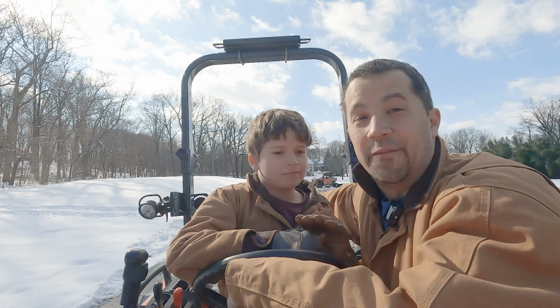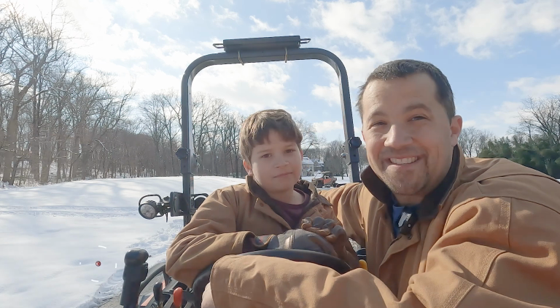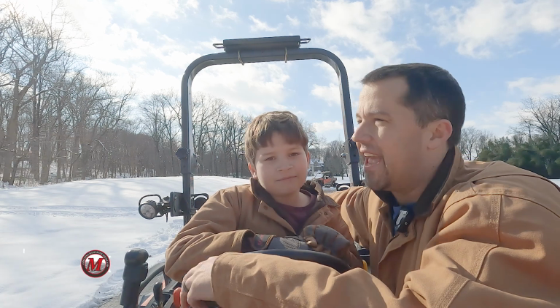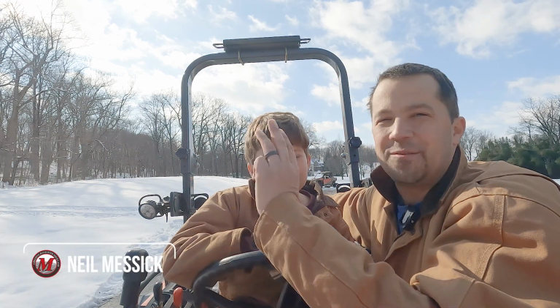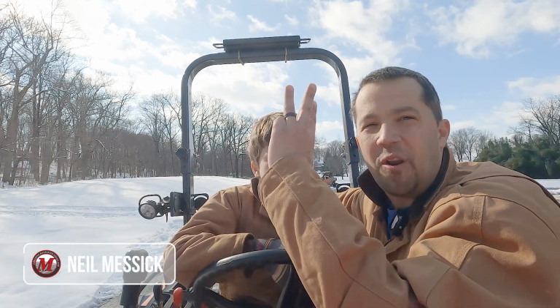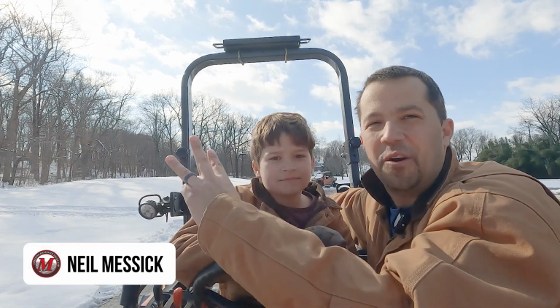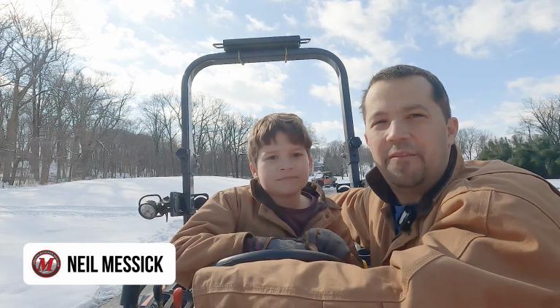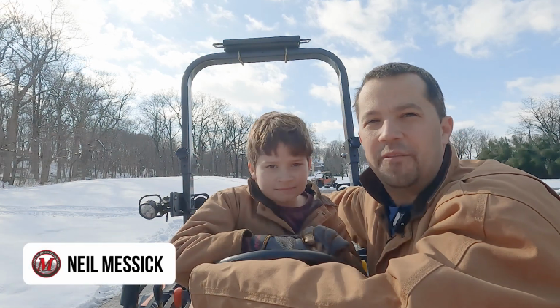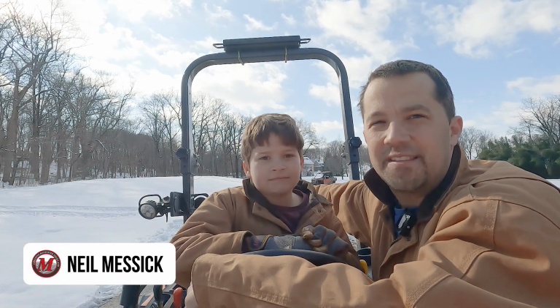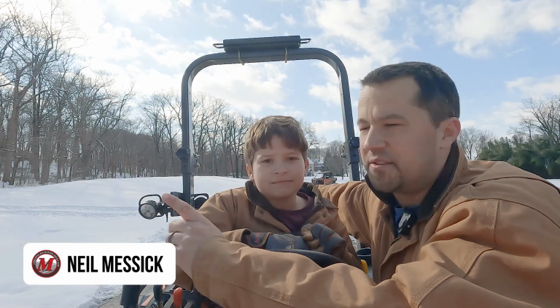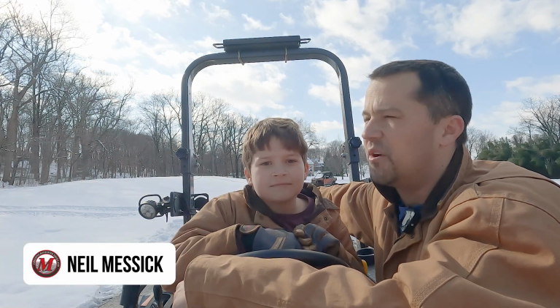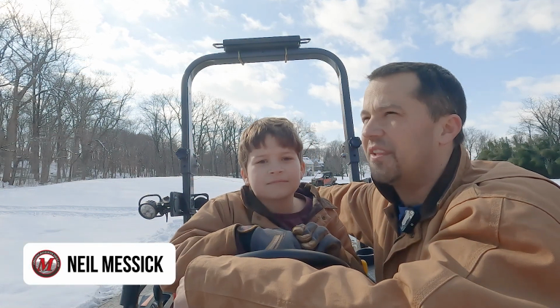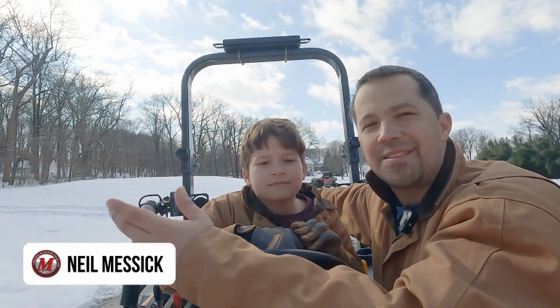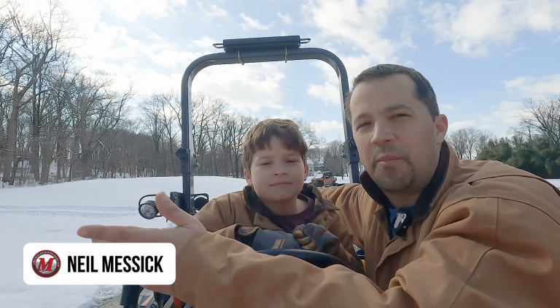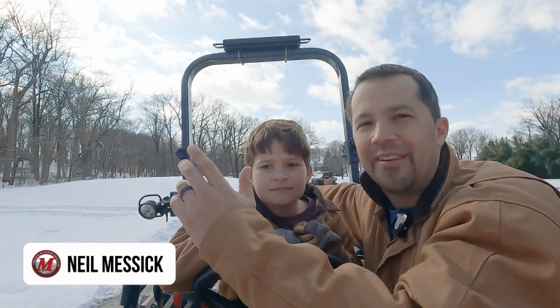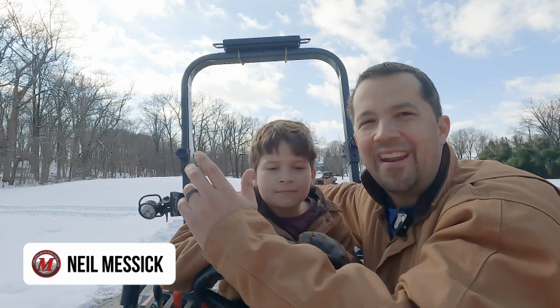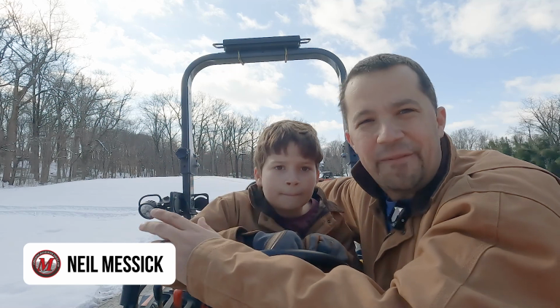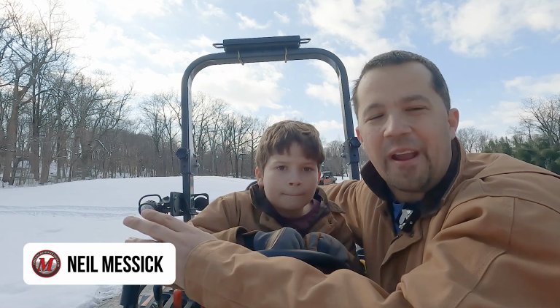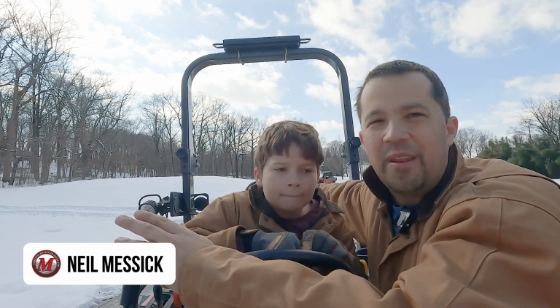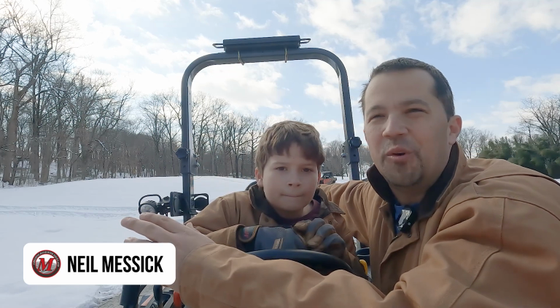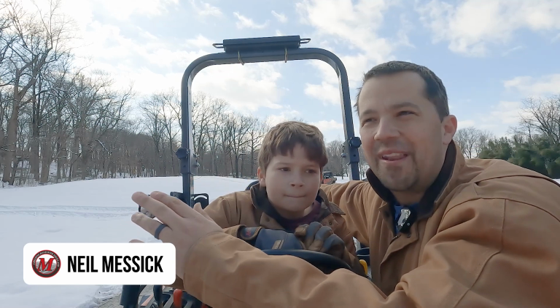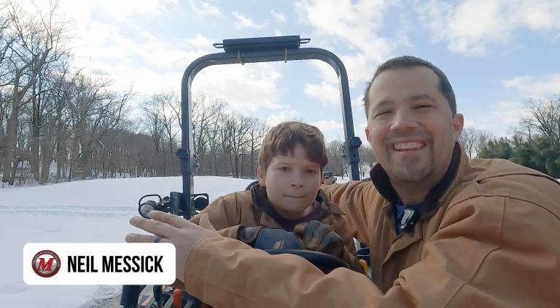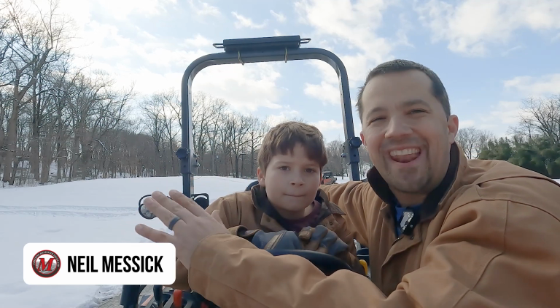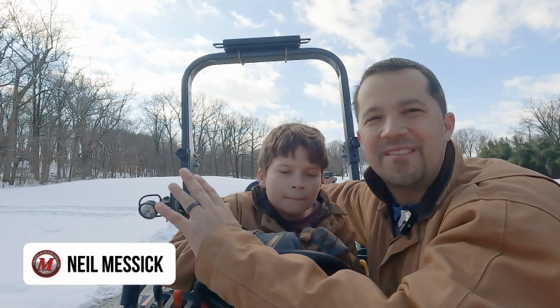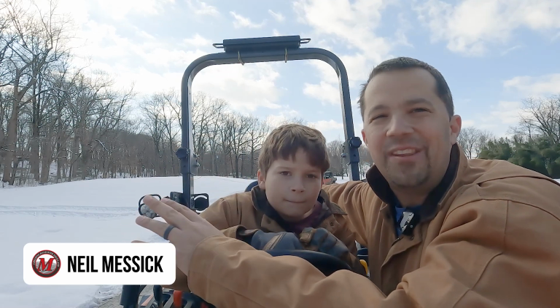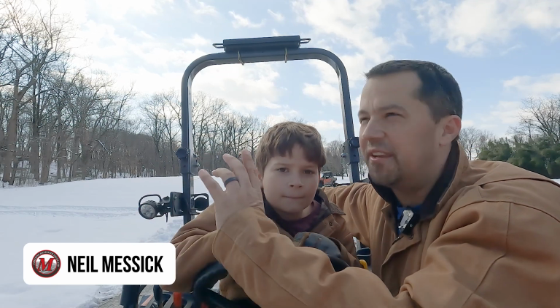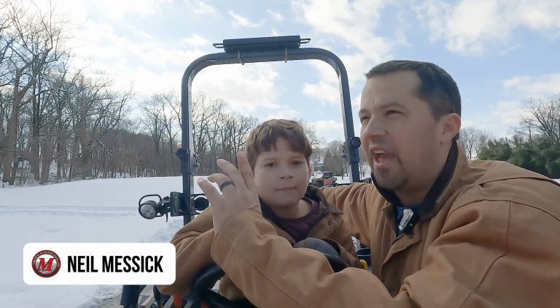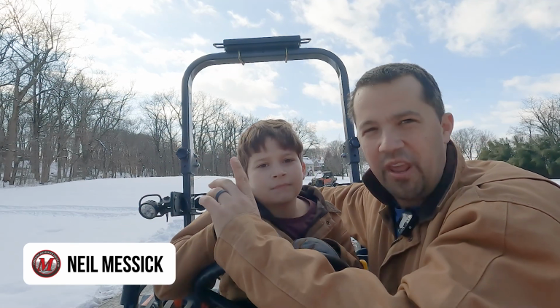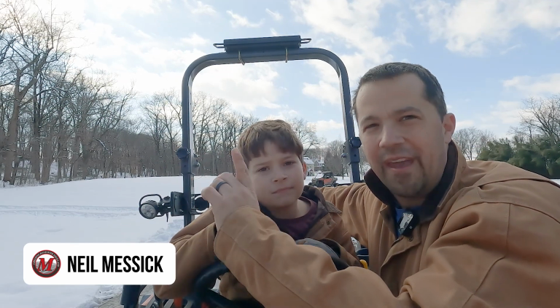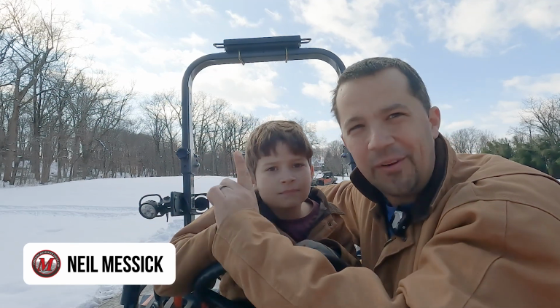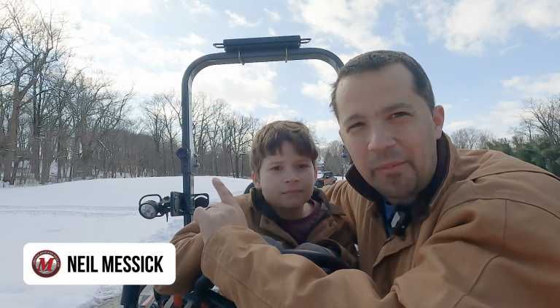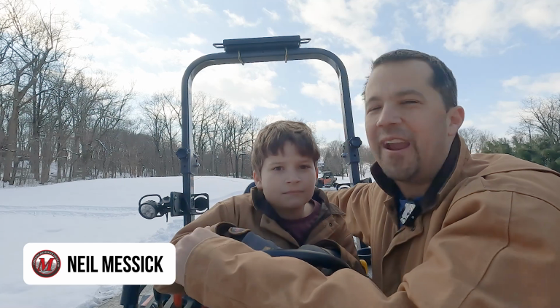Neil from Messicks here, today doing our third video of this season with a snow push. The last one that we put out got a lot of feedback from many of you about a technique that I was not using and should have. And I believe you're probably right.